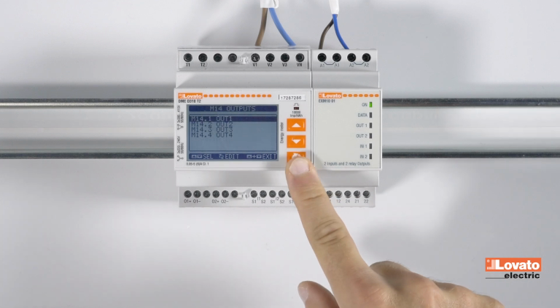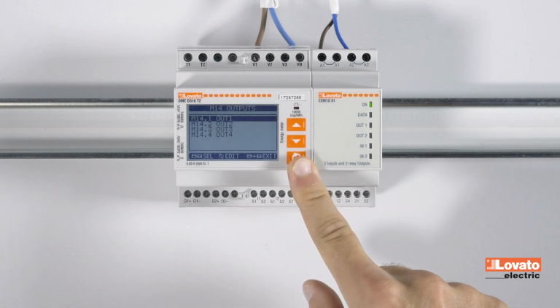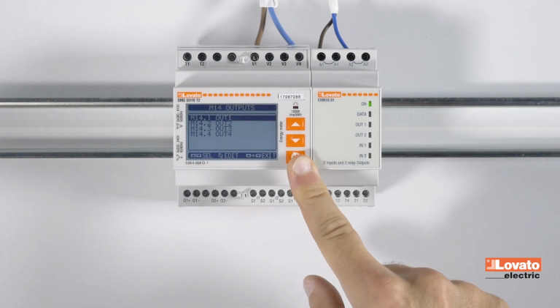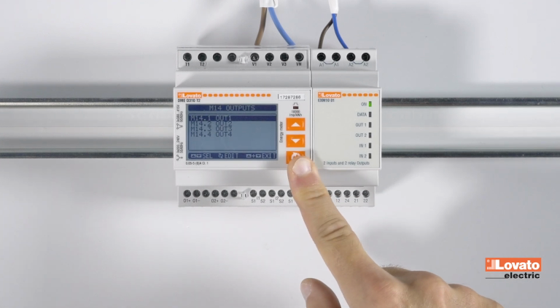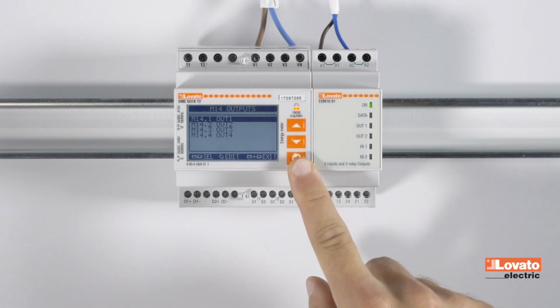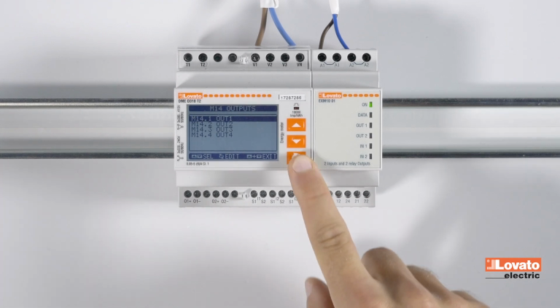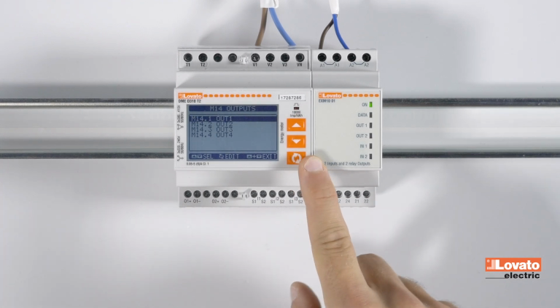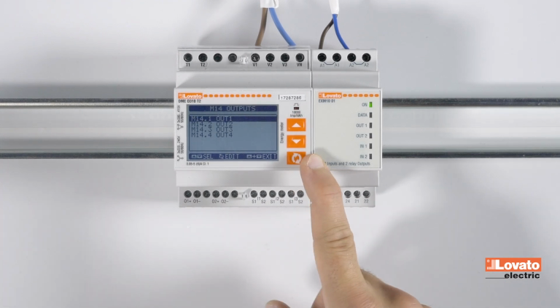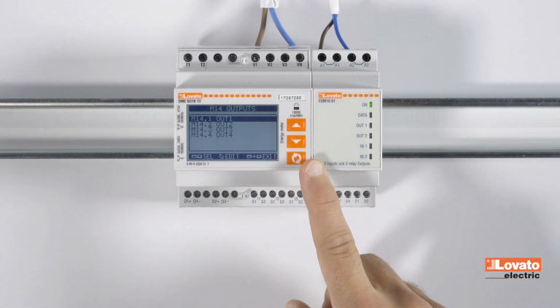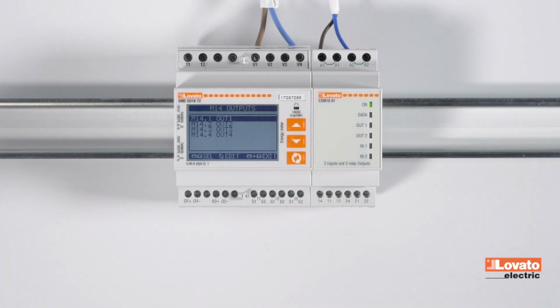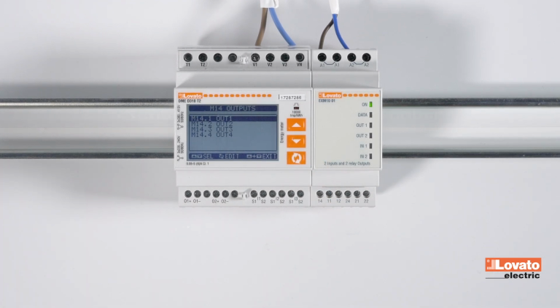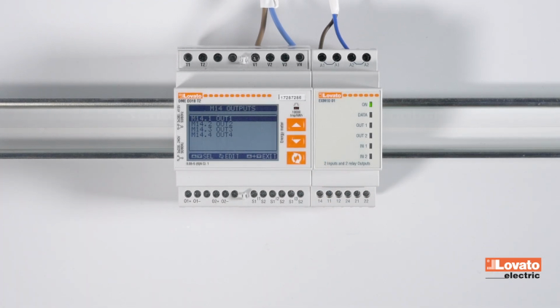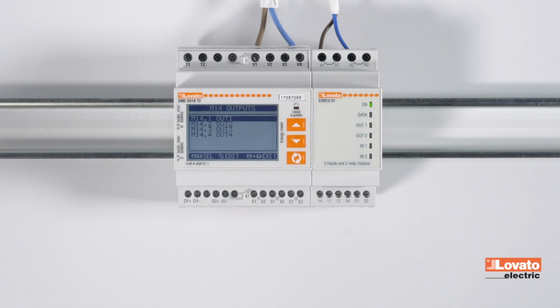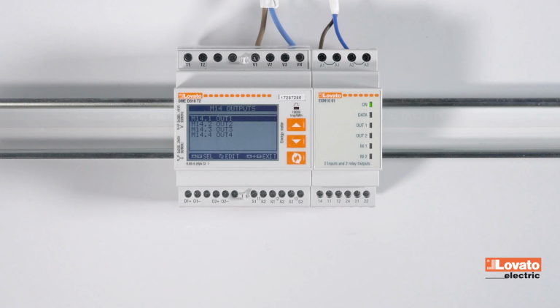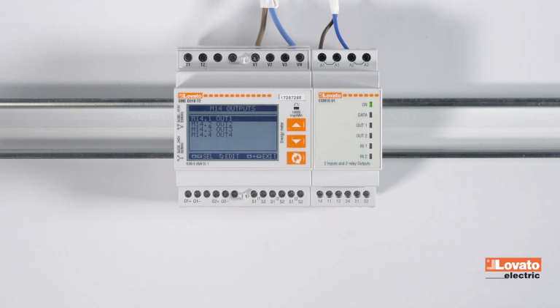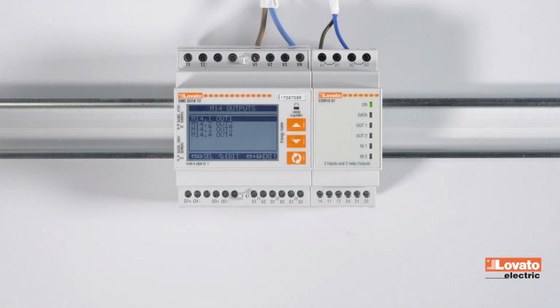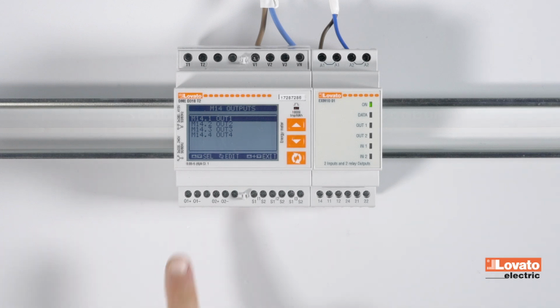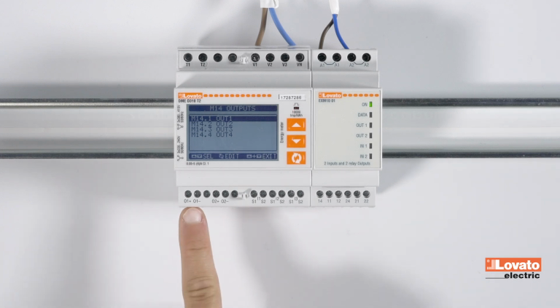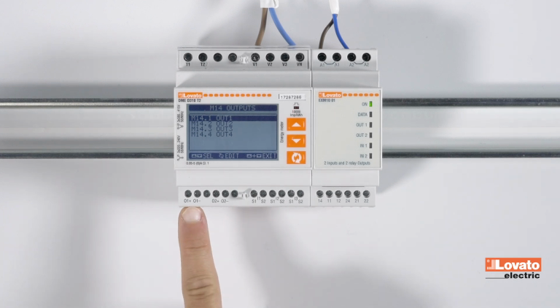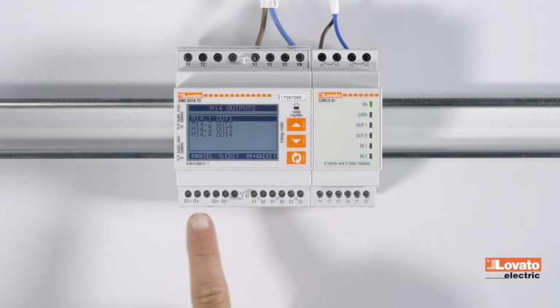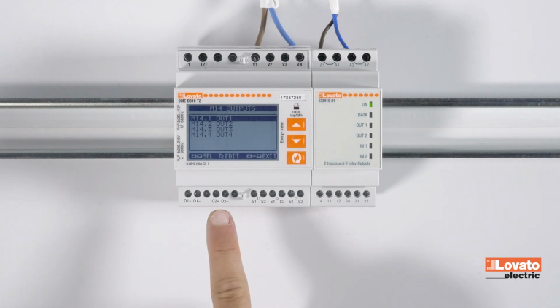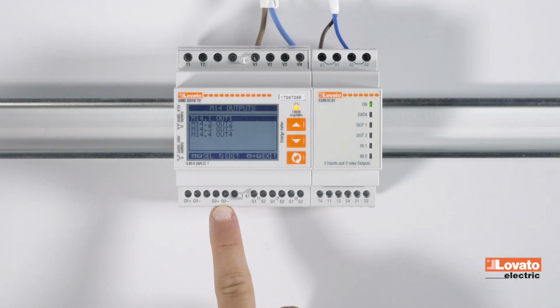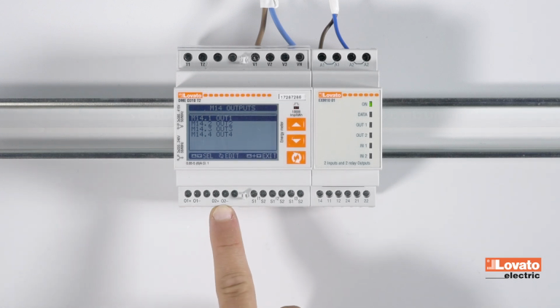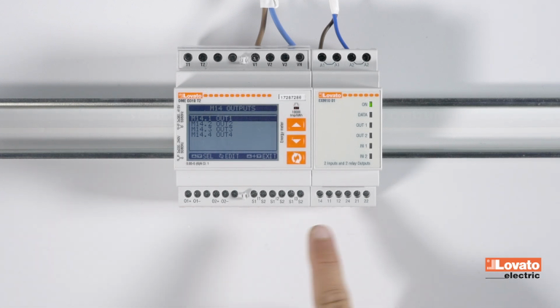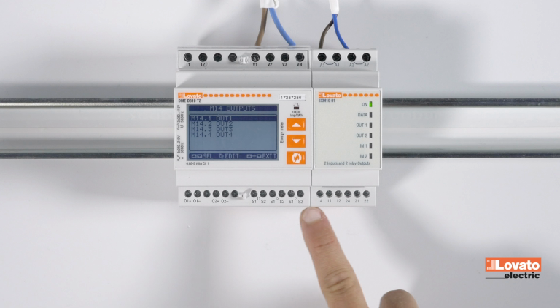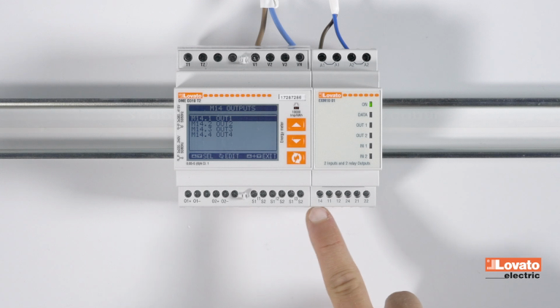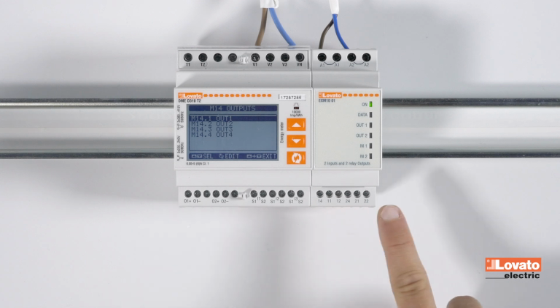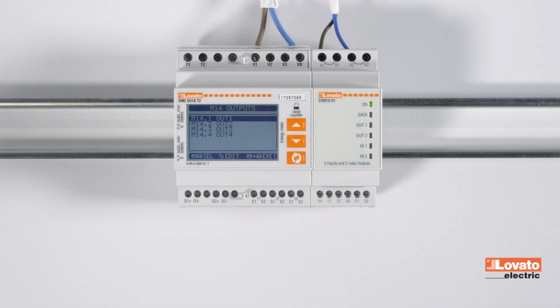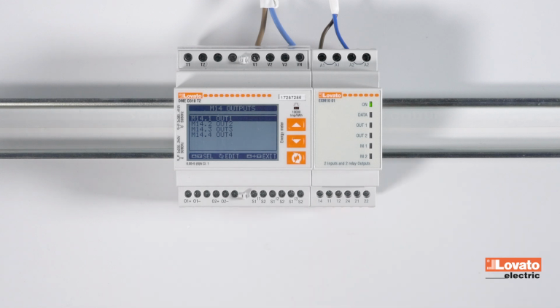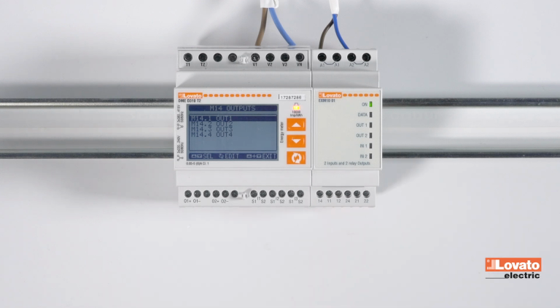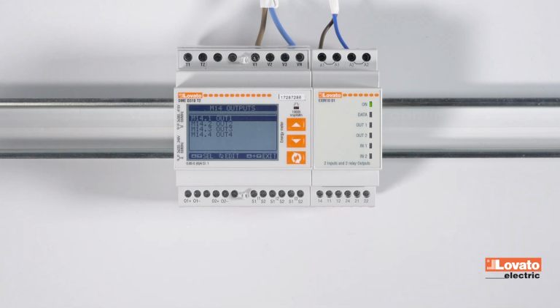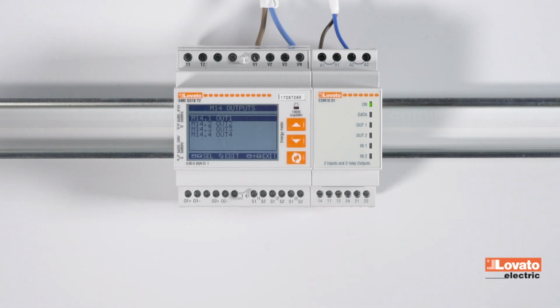Confirm. This DME-D310T2 energy meter already has two integrated outputs, to which we will add the two from the EX-M1001 expansion.